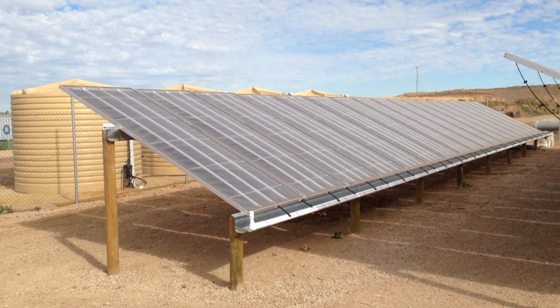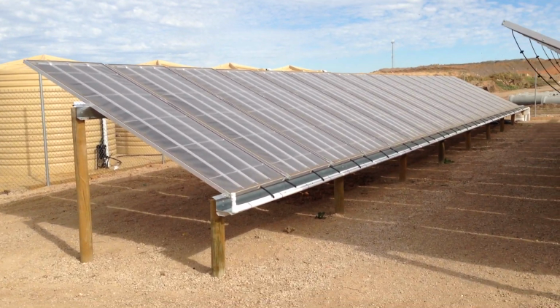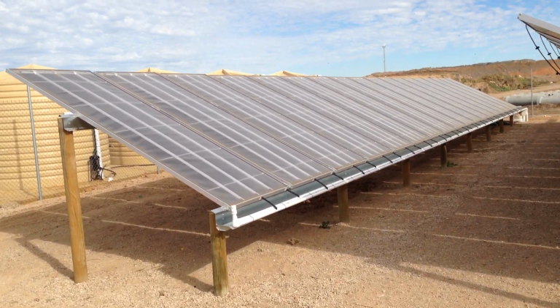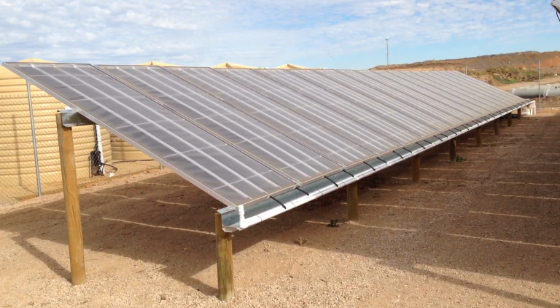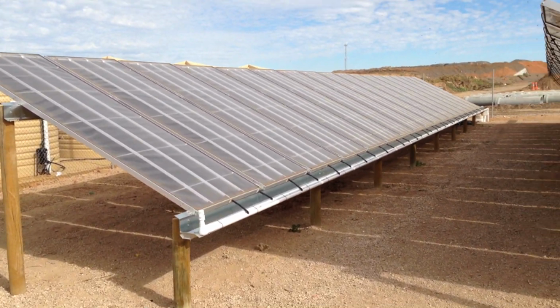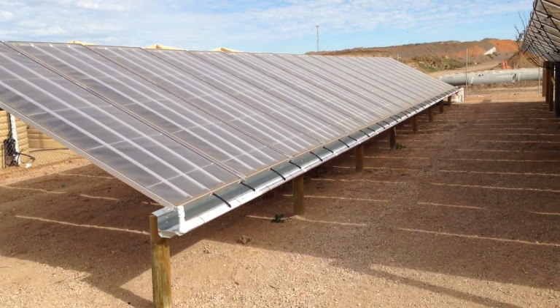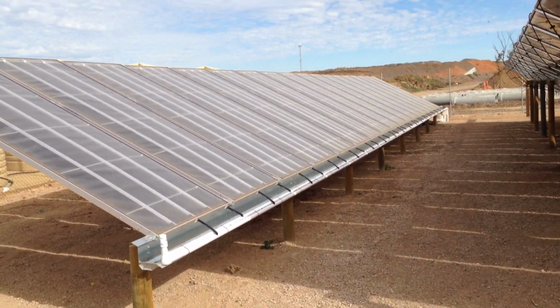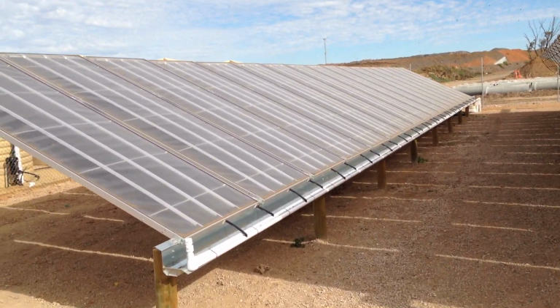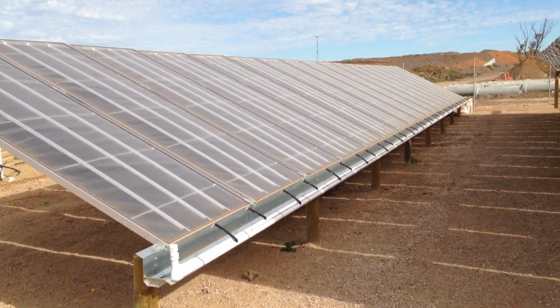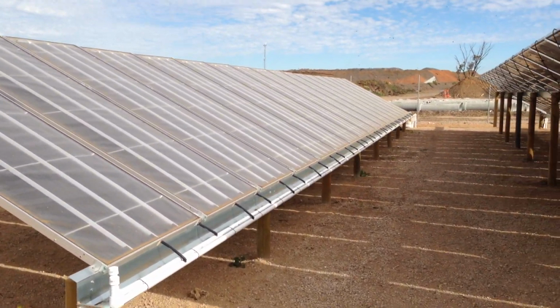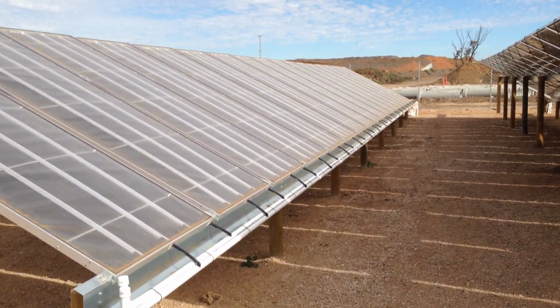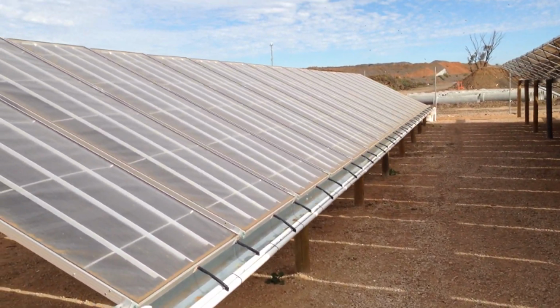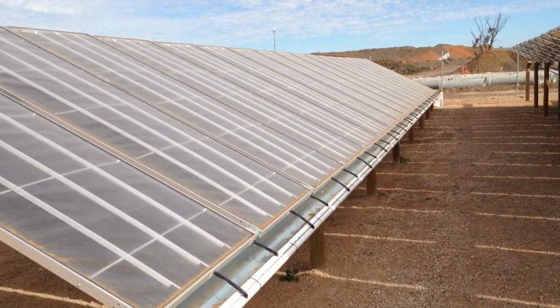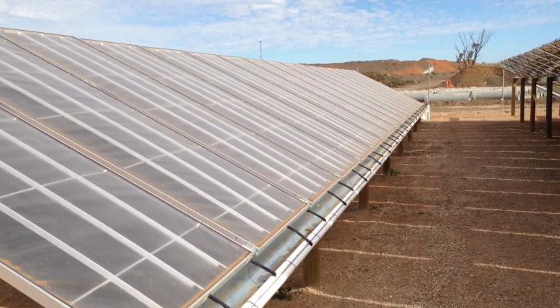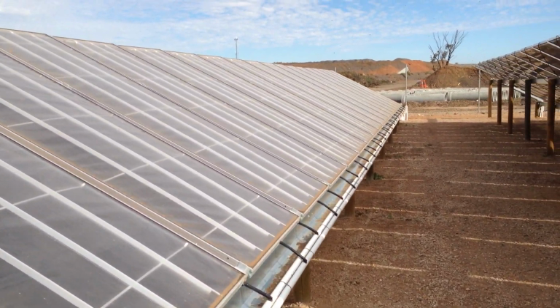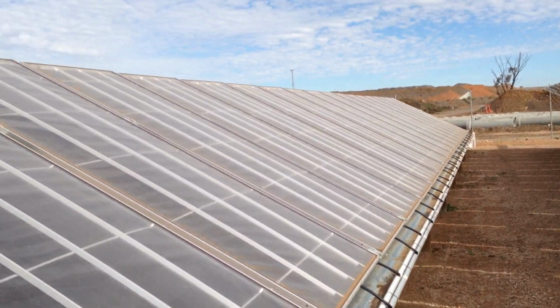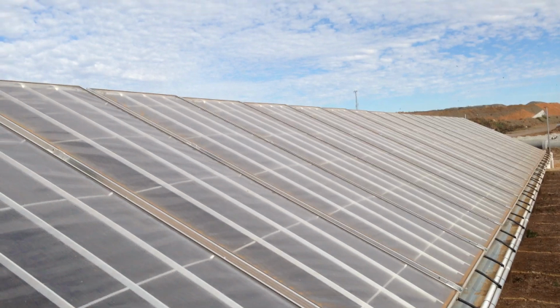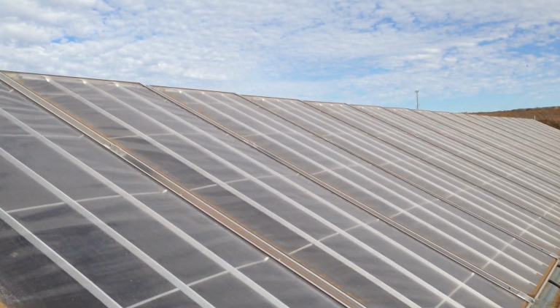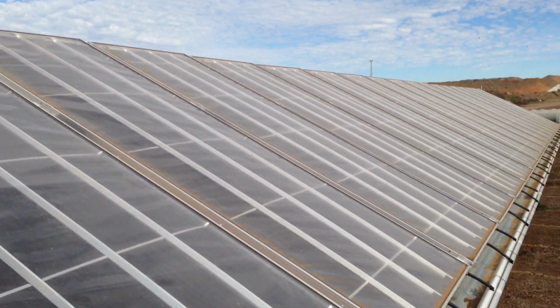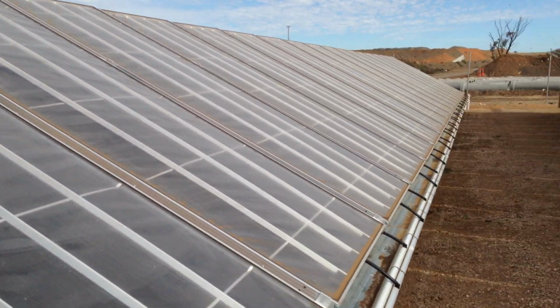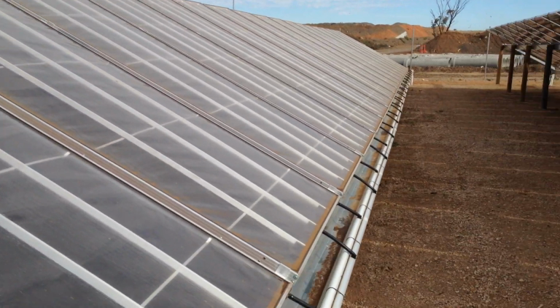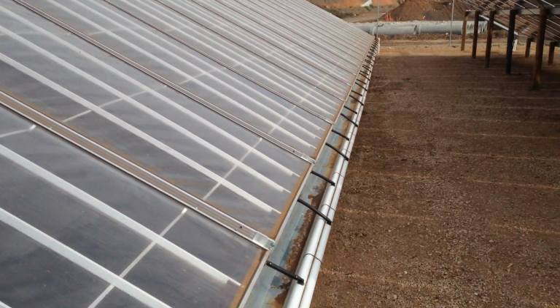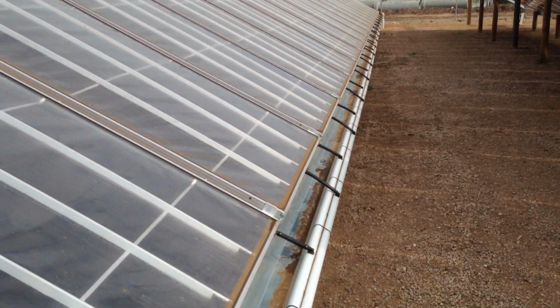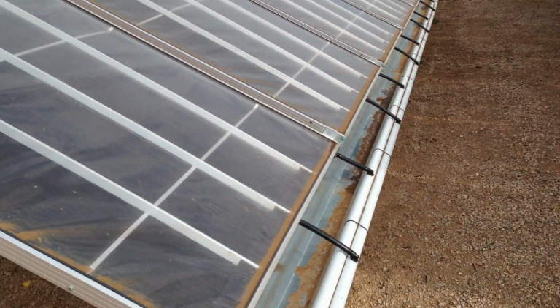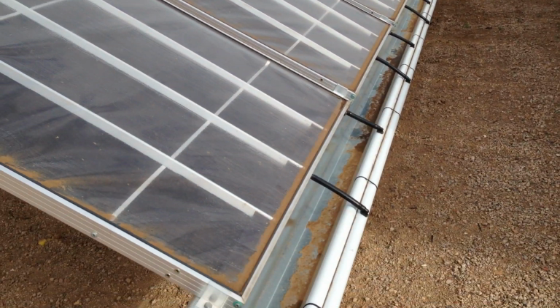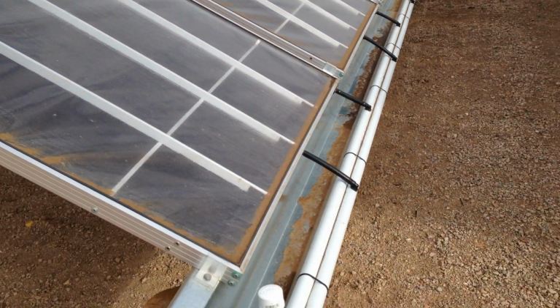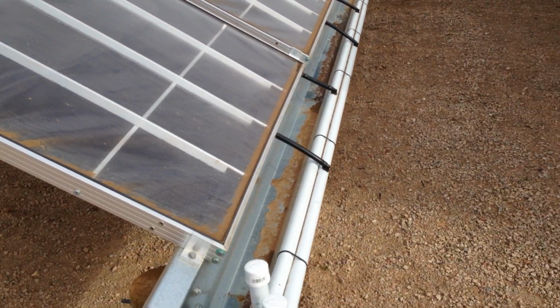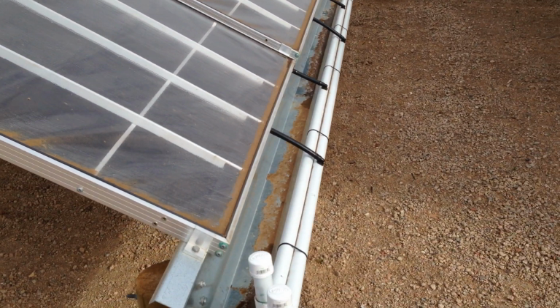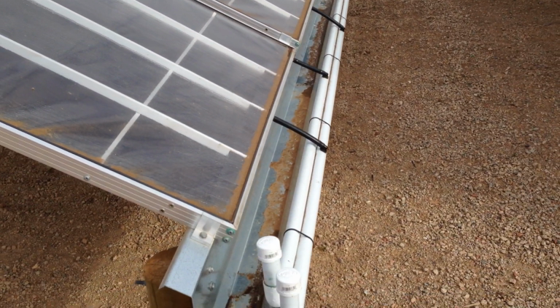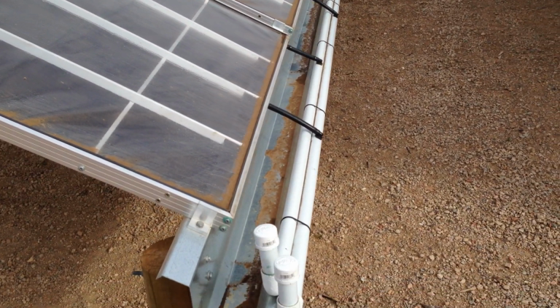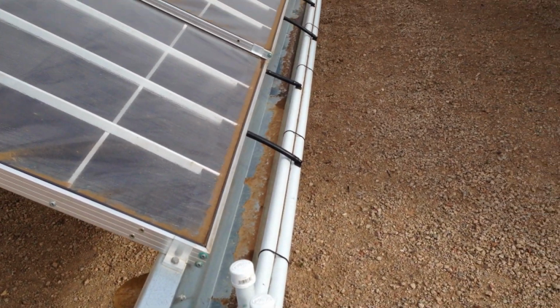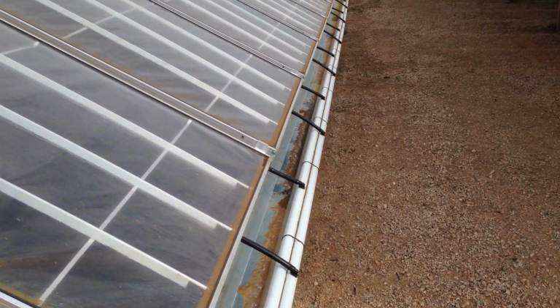Now I can see the end of the rainwater cutters. As the rain hits the front of the unit, it comes down and goes into these rainwater systems.